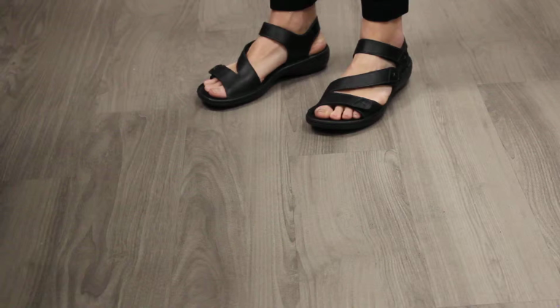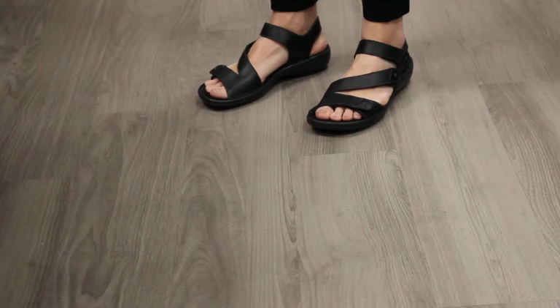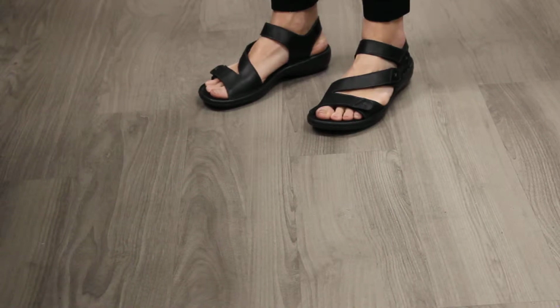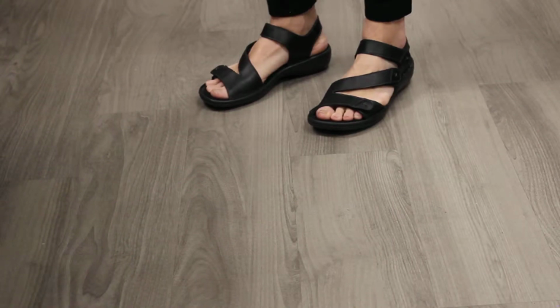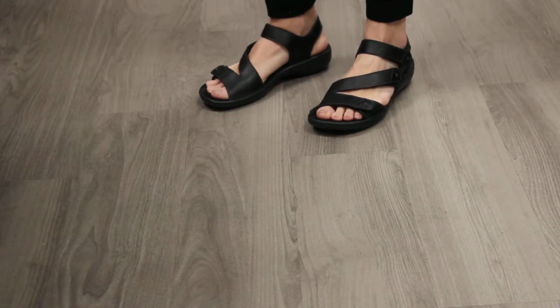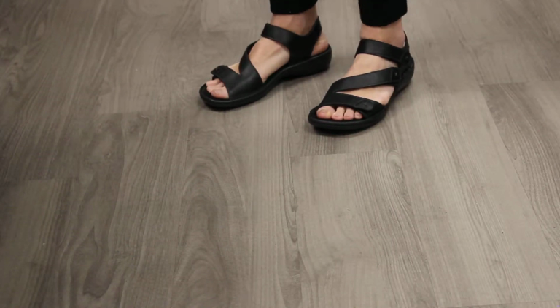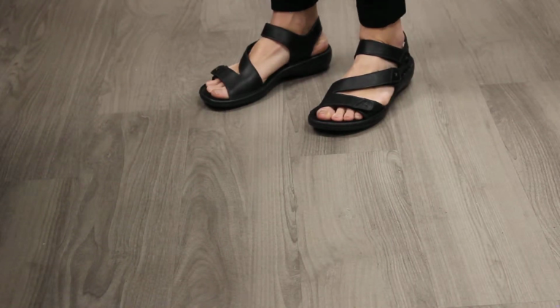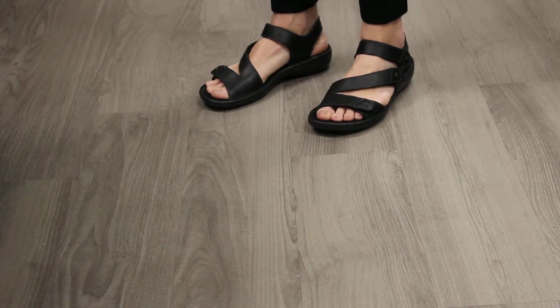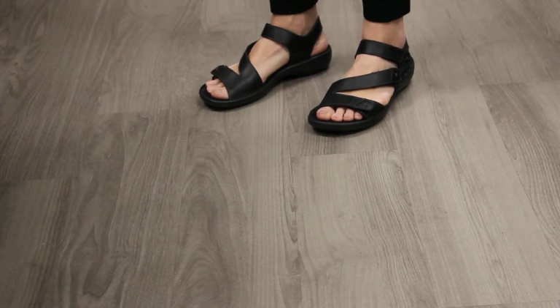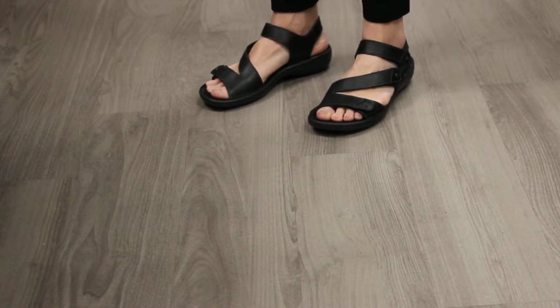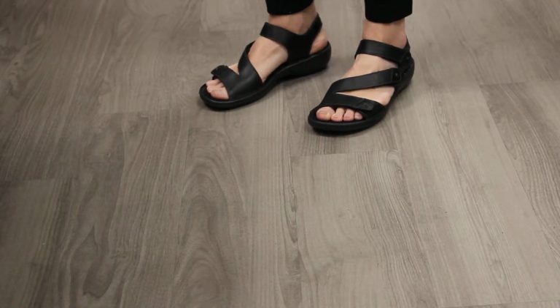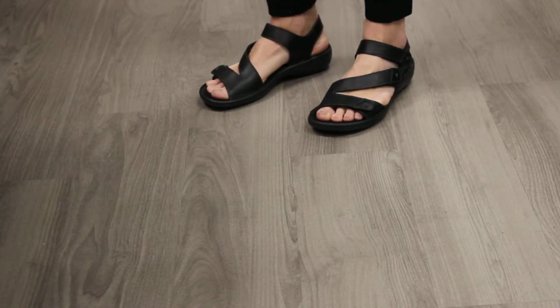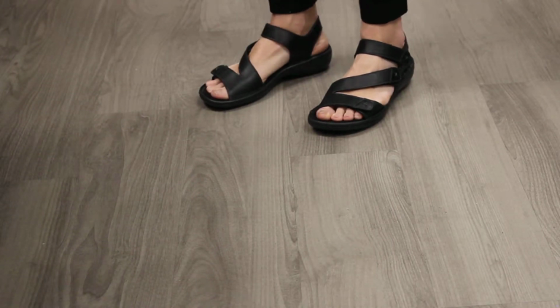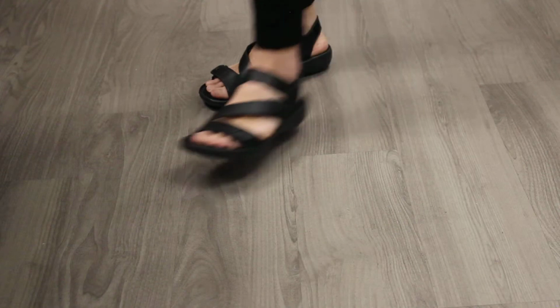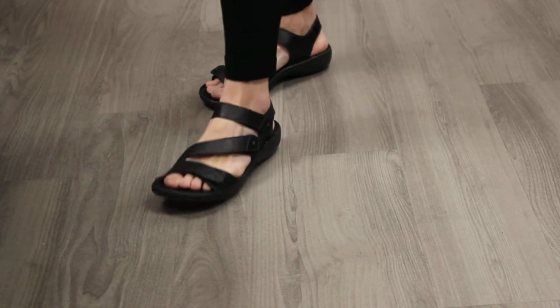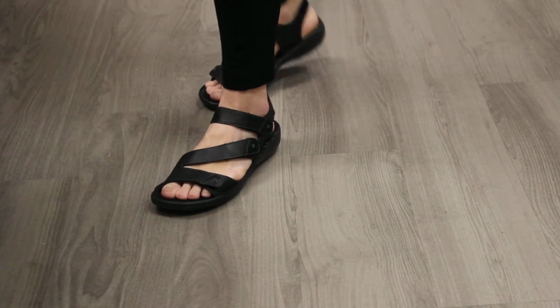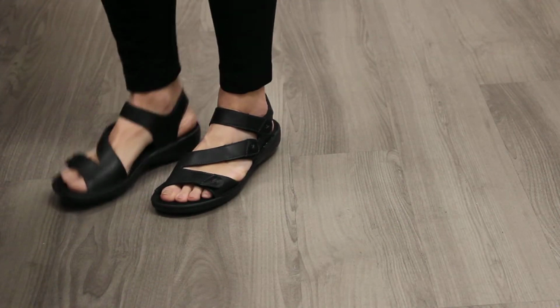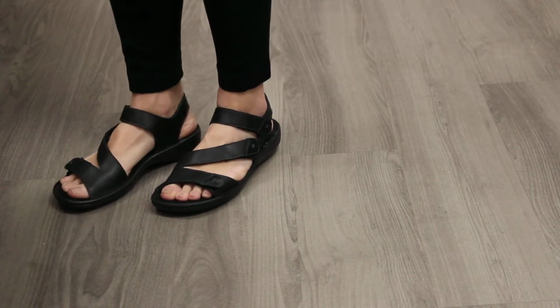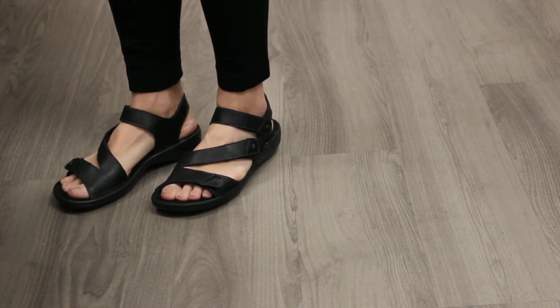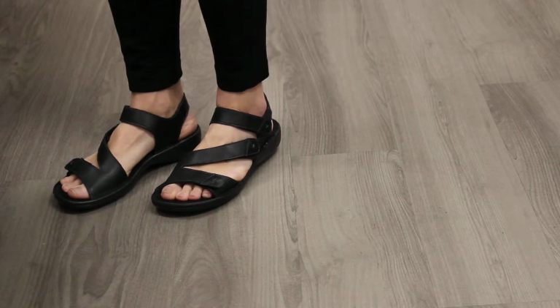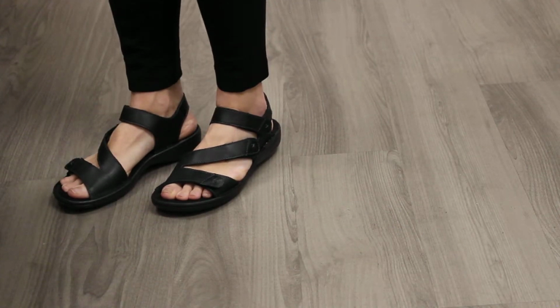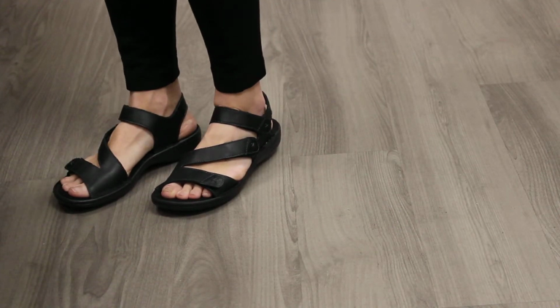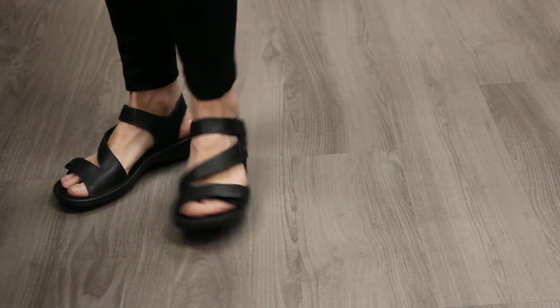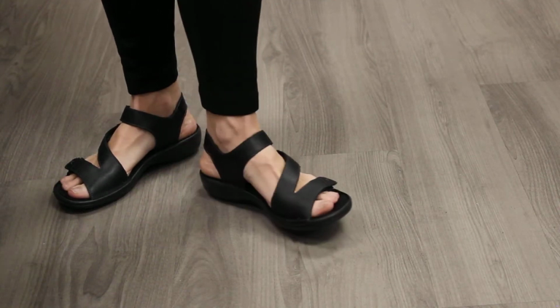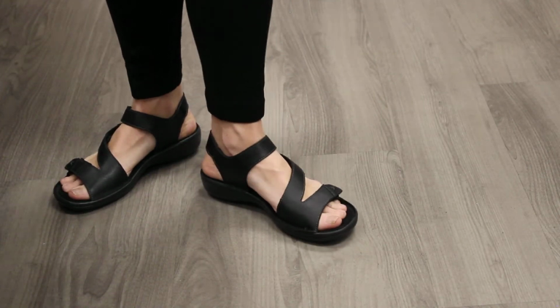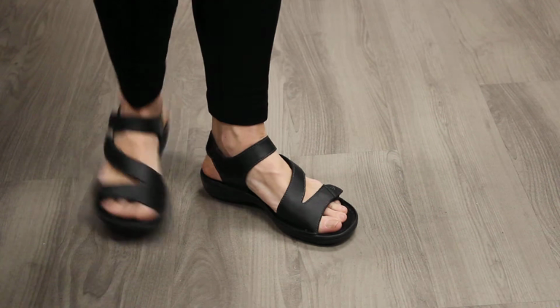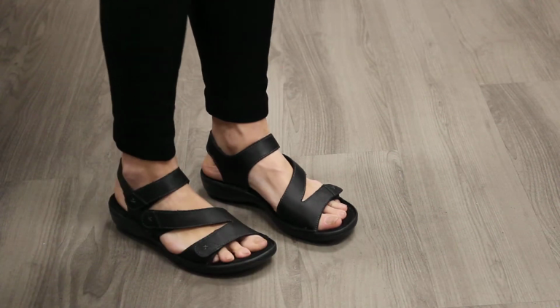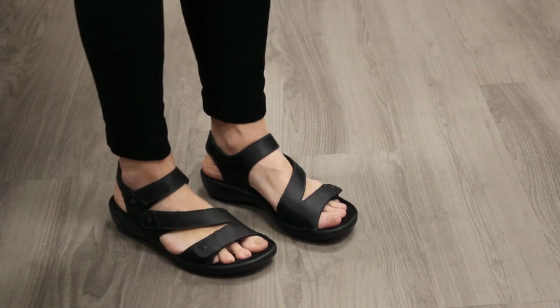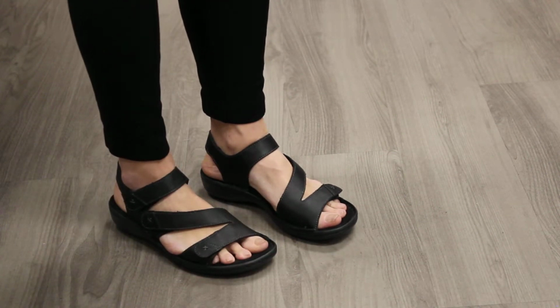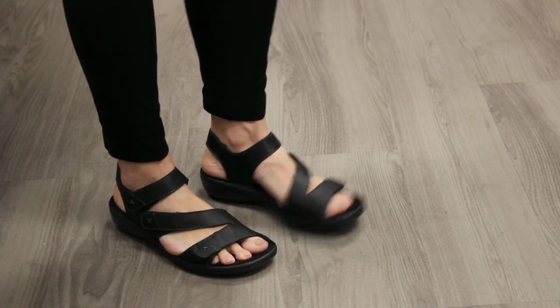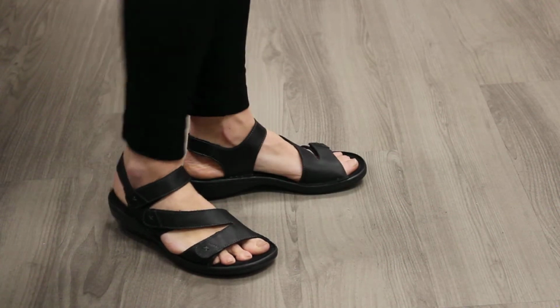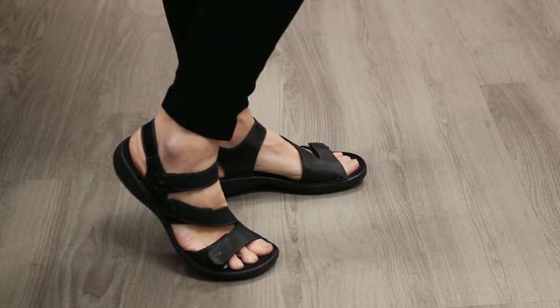New from Reker is style 60839-00. This woman's casual sandal has a breathable leather upper with a synthetic lining. It has three adjustable velcro closures and a low heel.